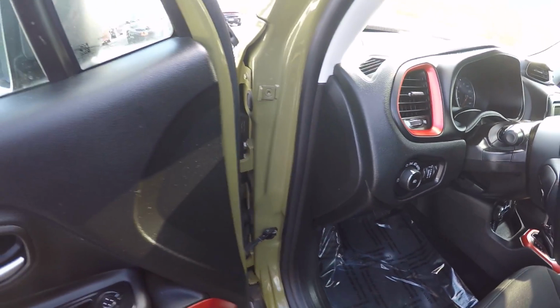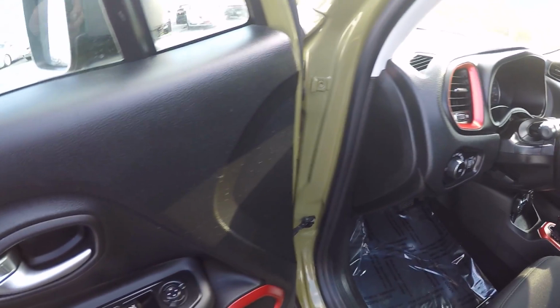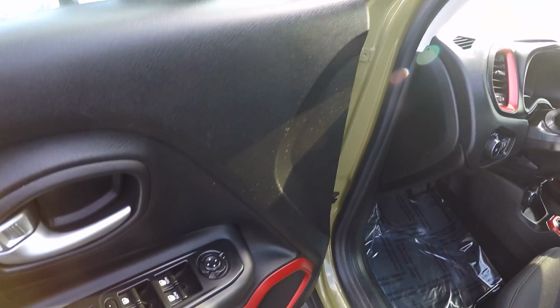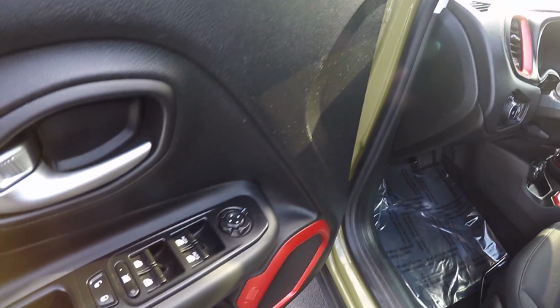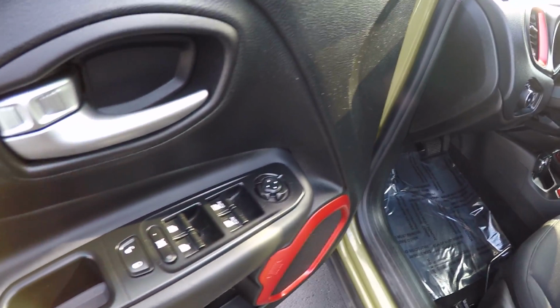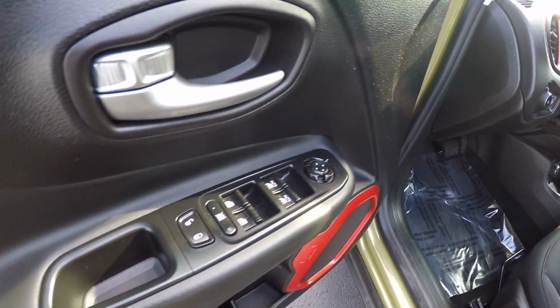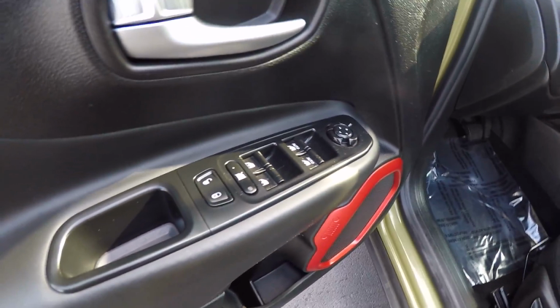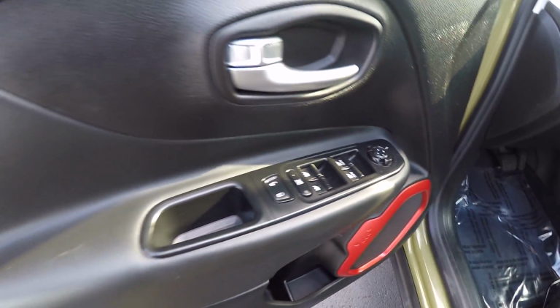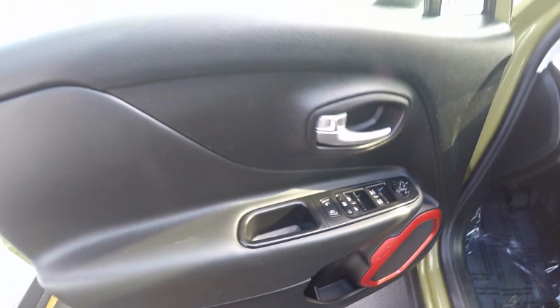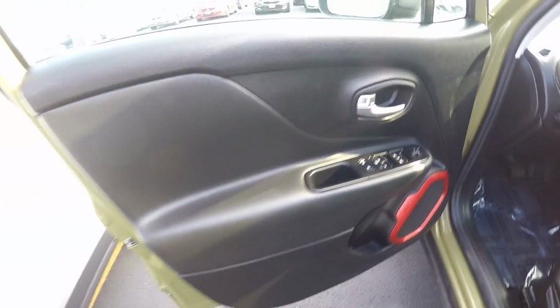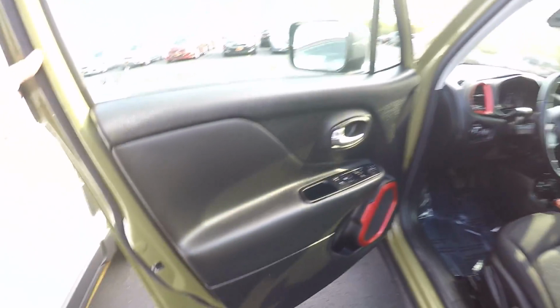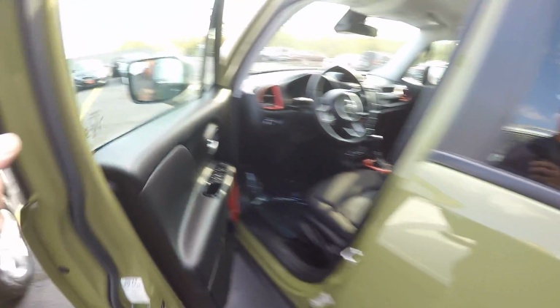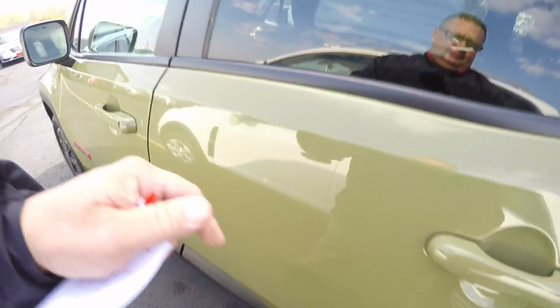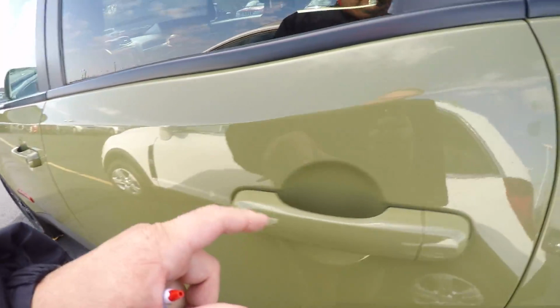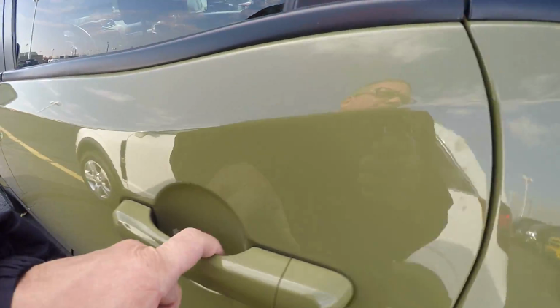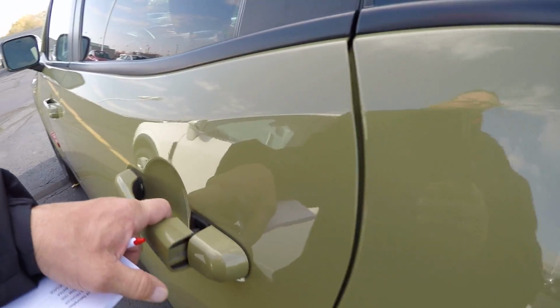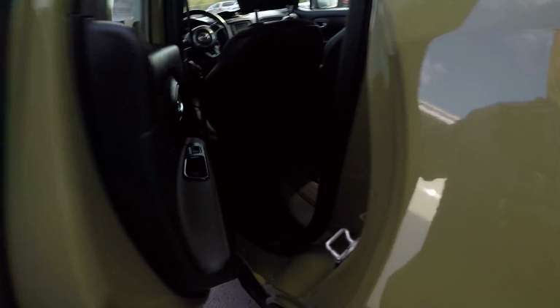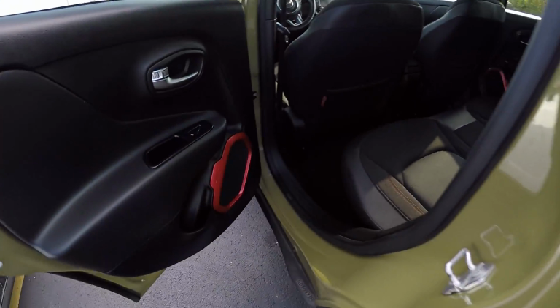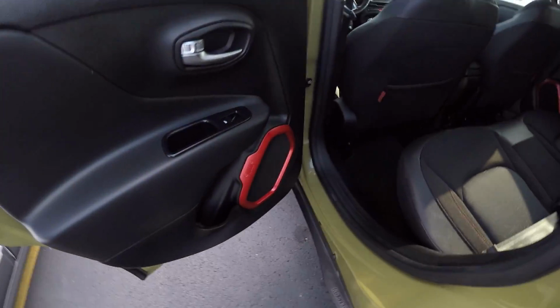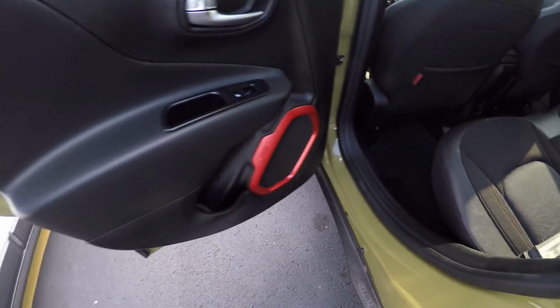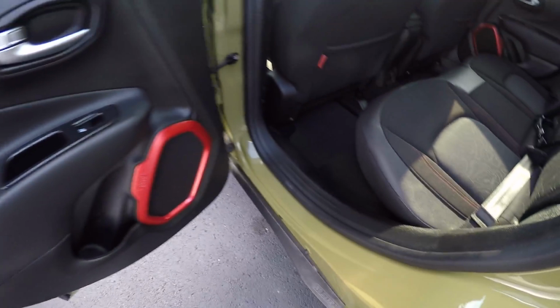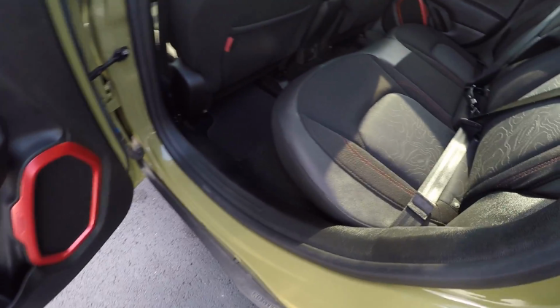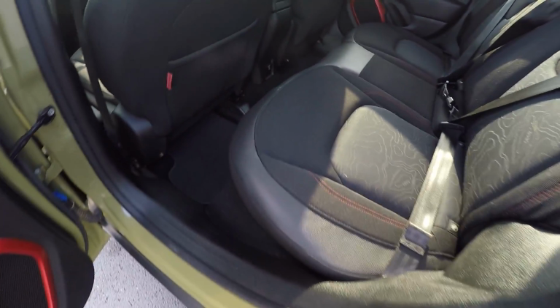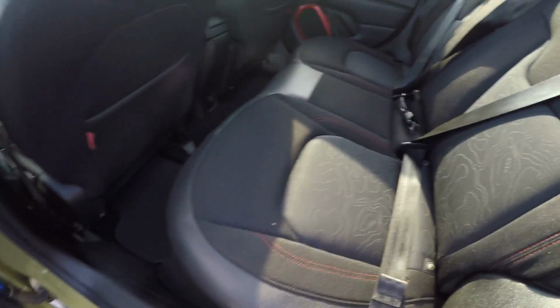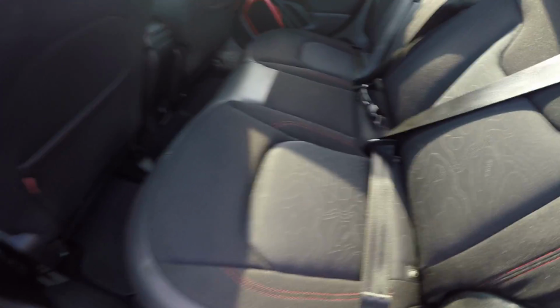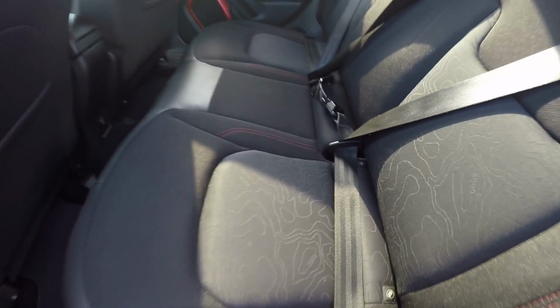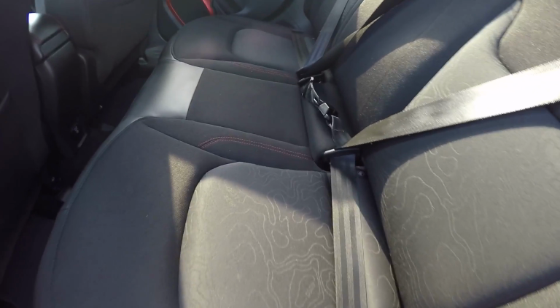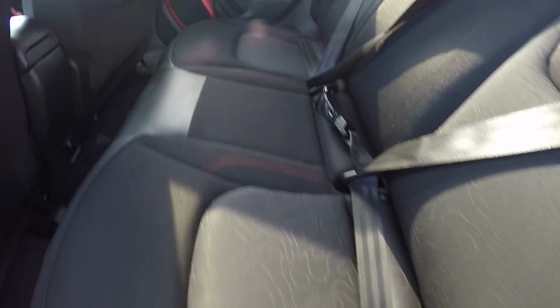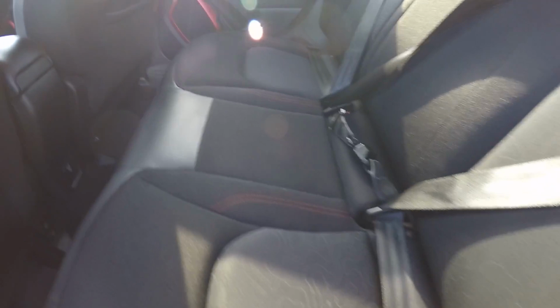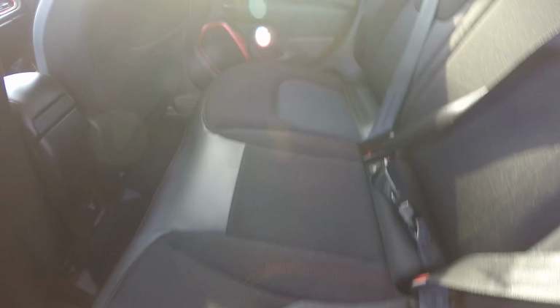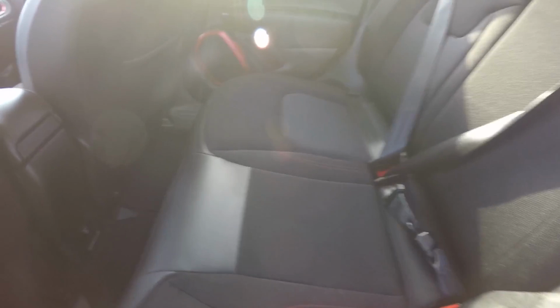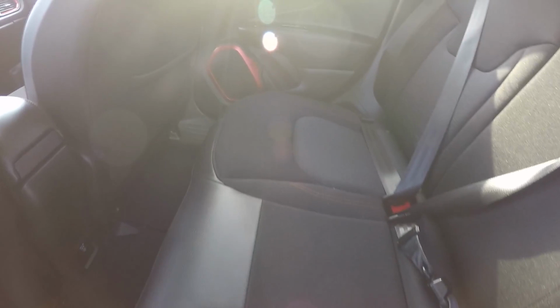The back seat here looks like nobody ever sat in it.